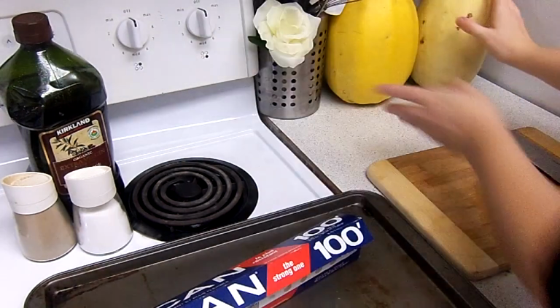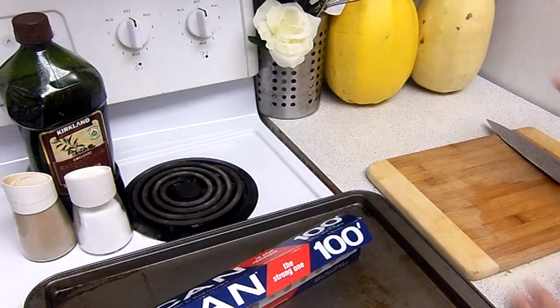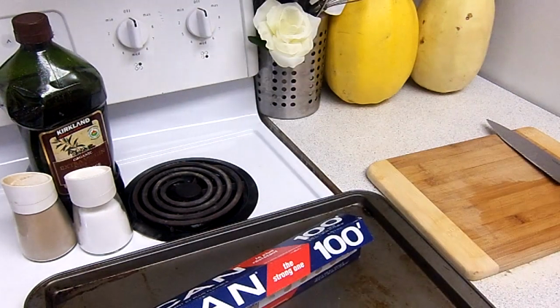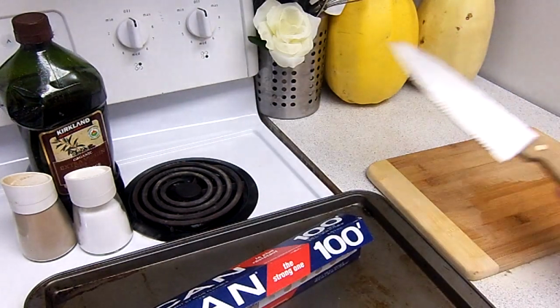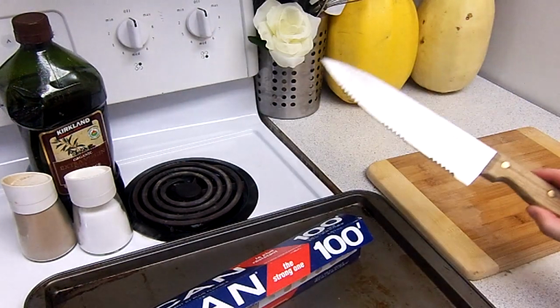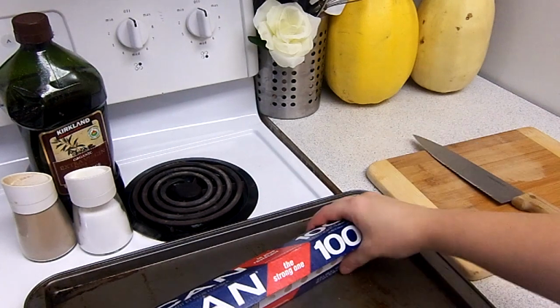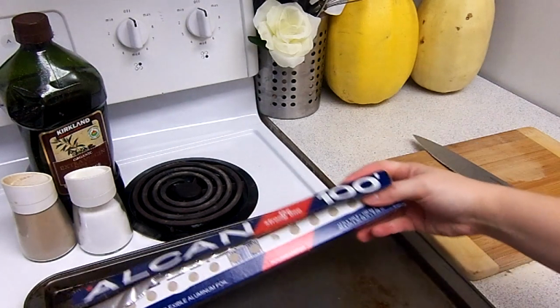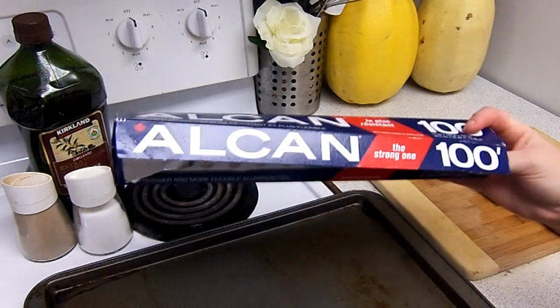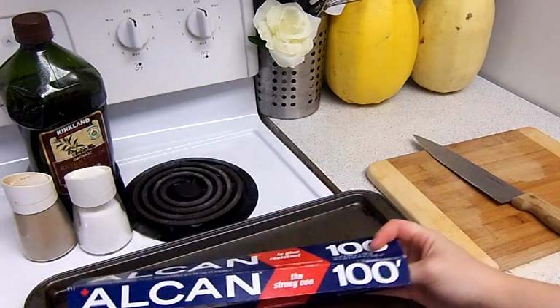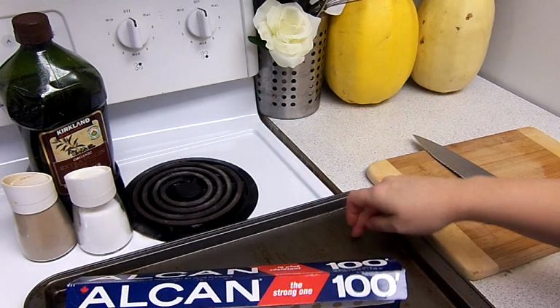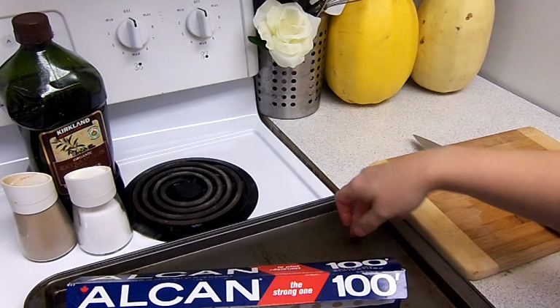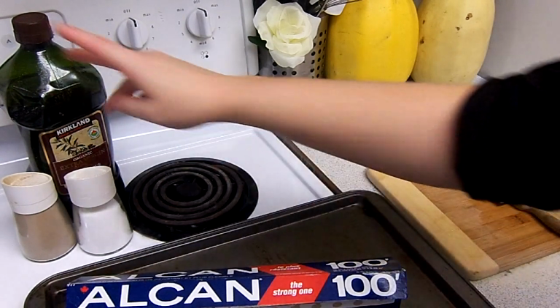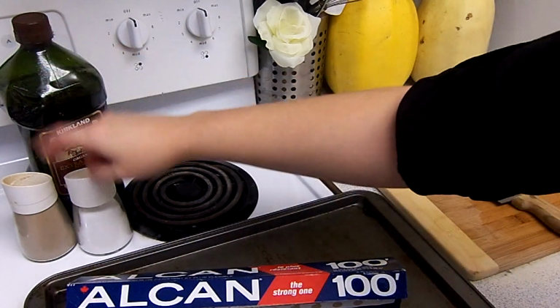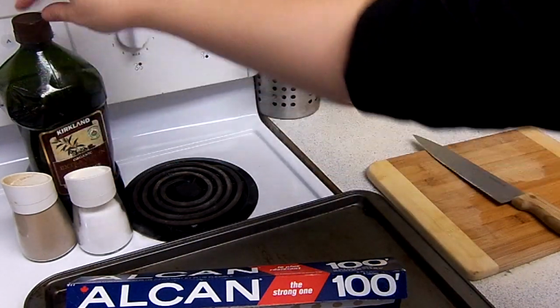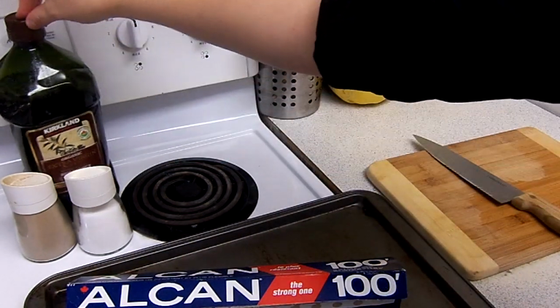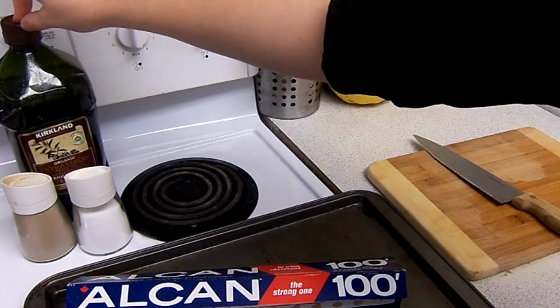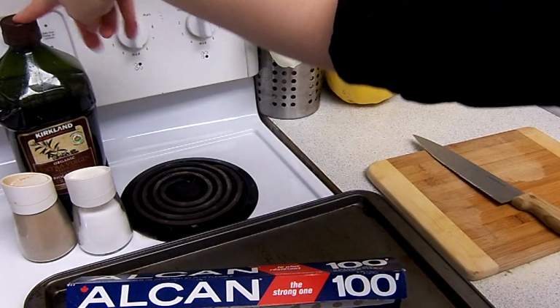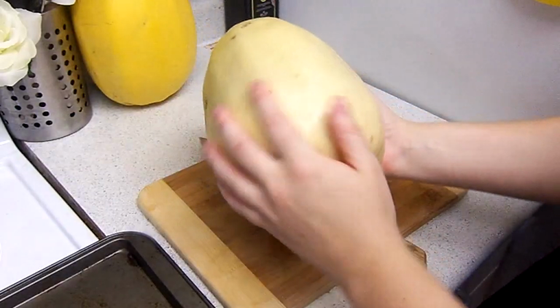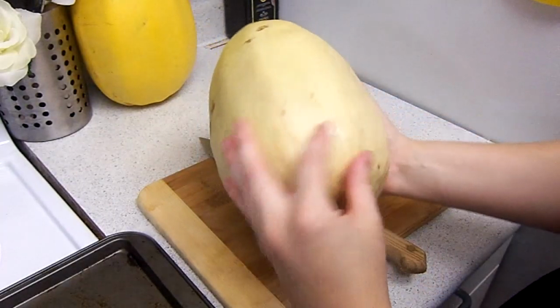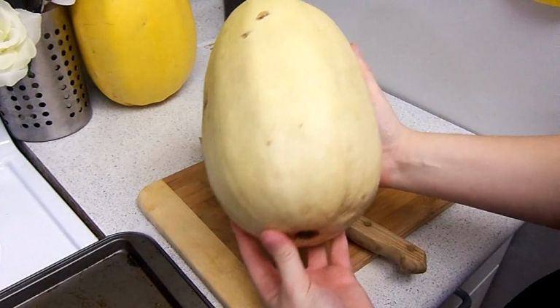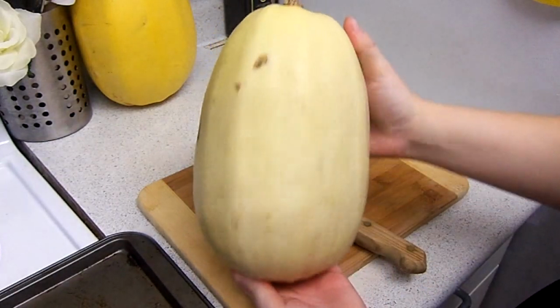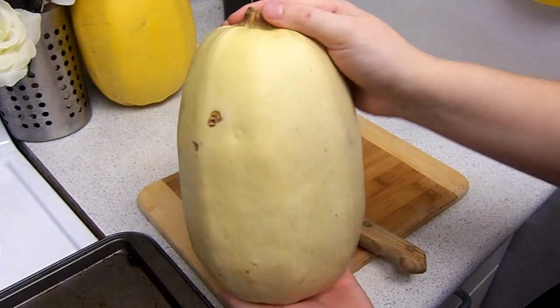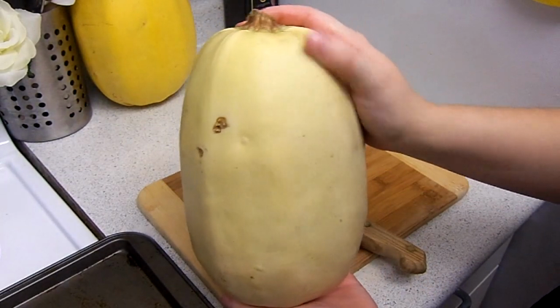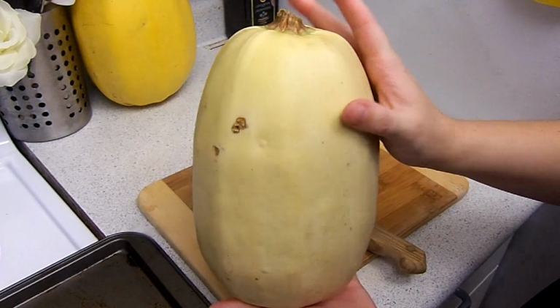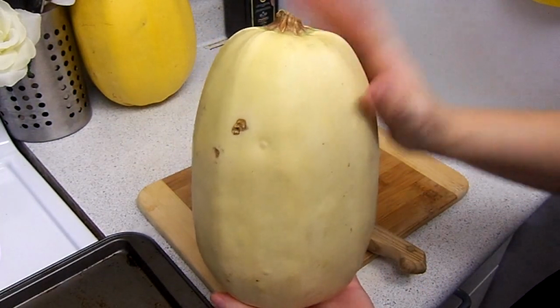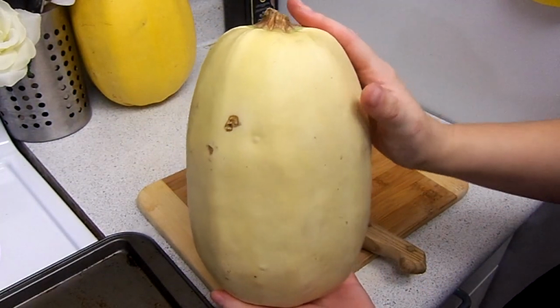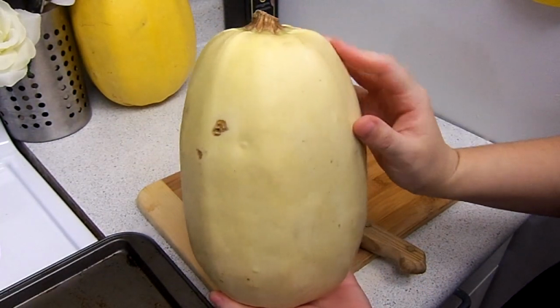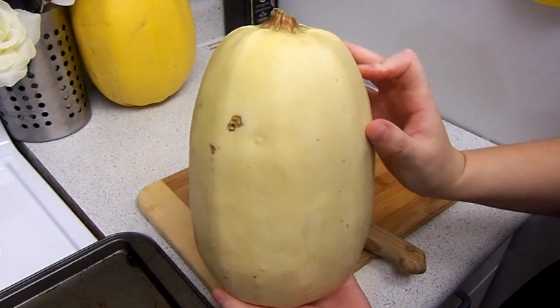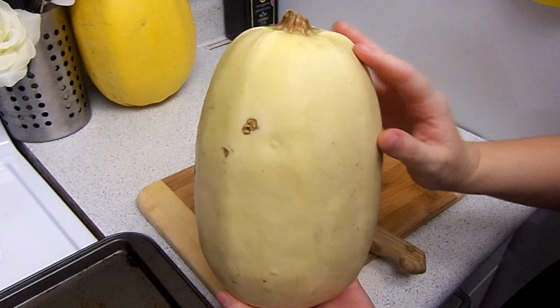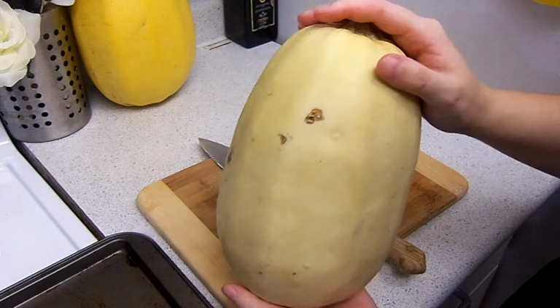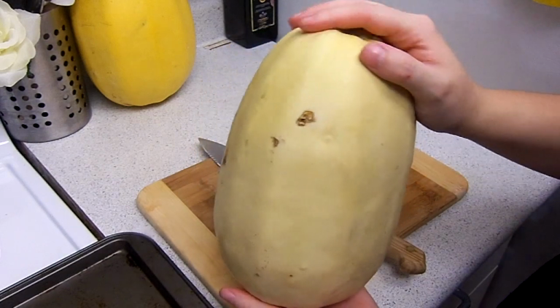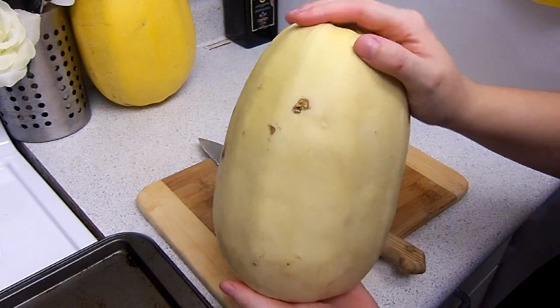You're going to need a sharp knife, some tinfoil, a baking sheet, some salt and pepper, and some olive oil. You're going to cut this in half — it is really hard to cut through and it doesn't have to be exactly perfect, but you want to try to get it in half.